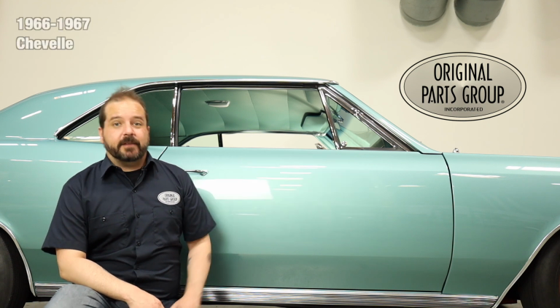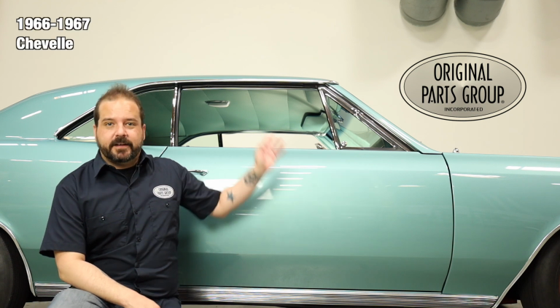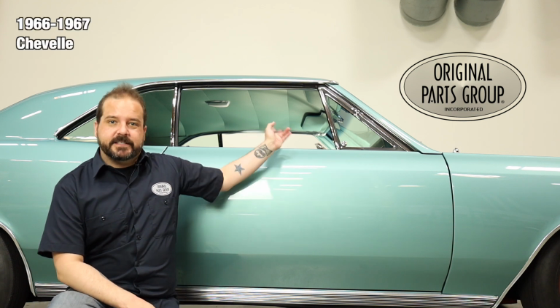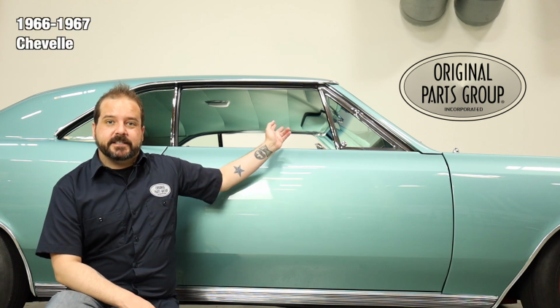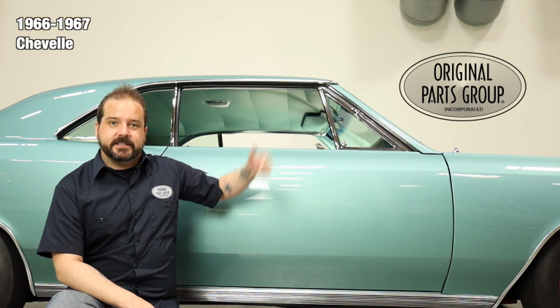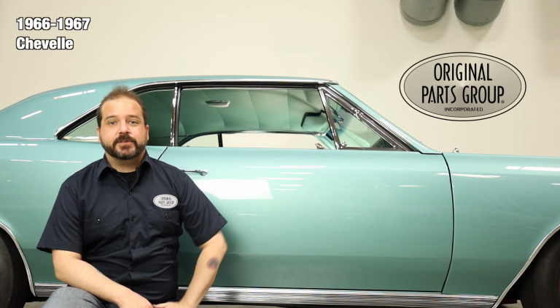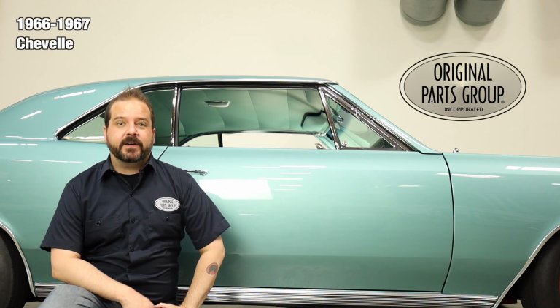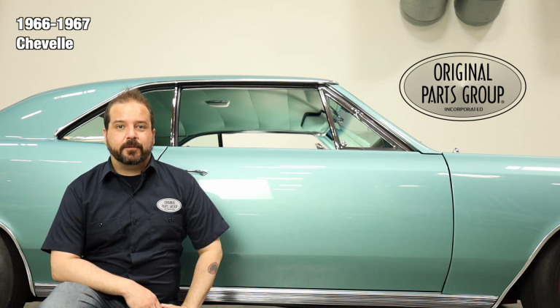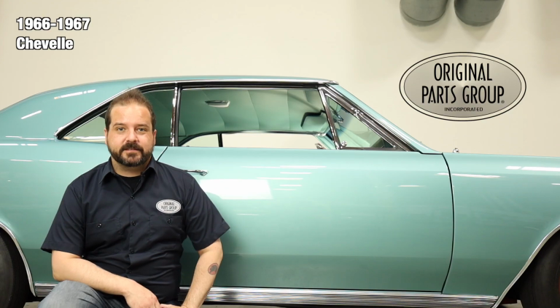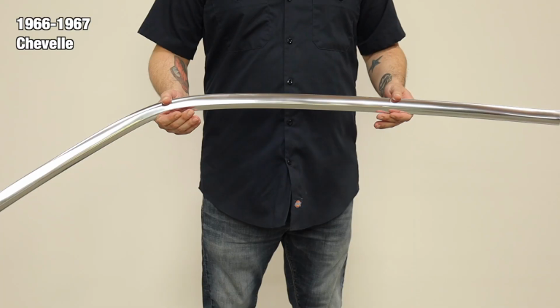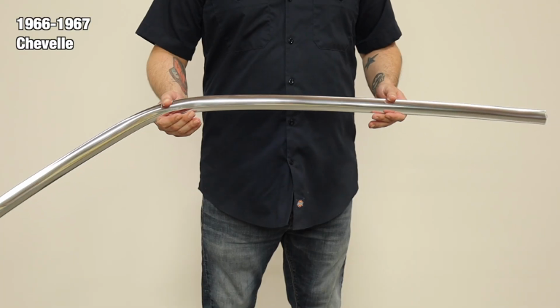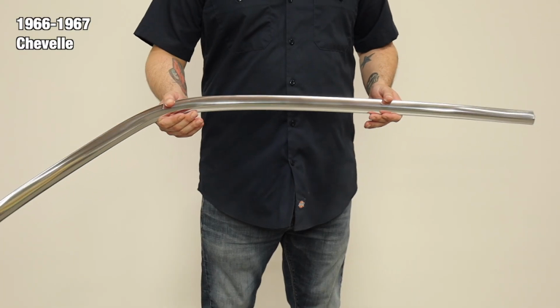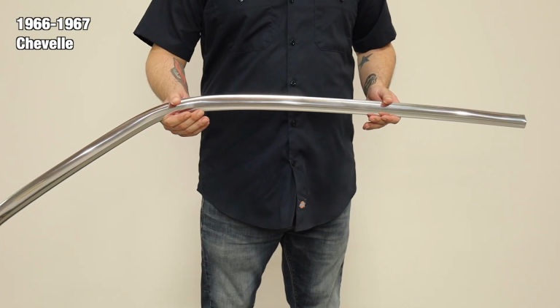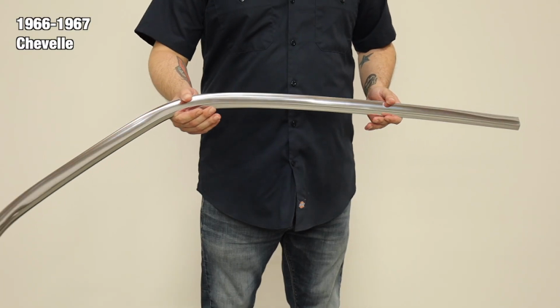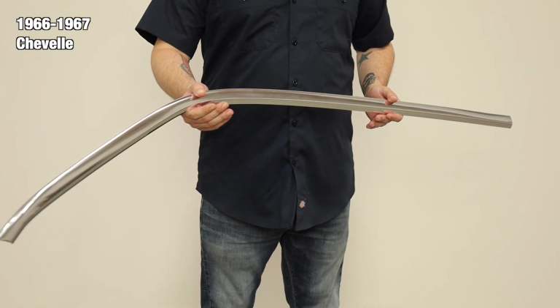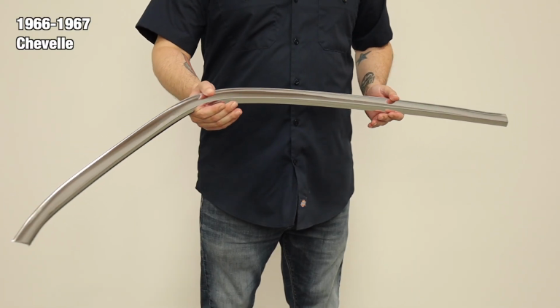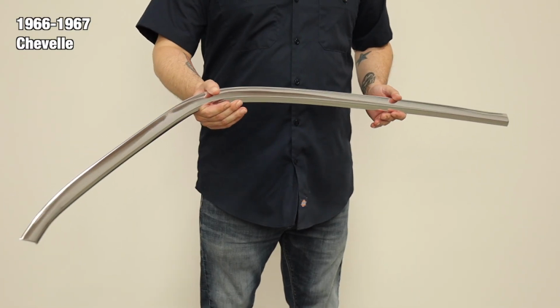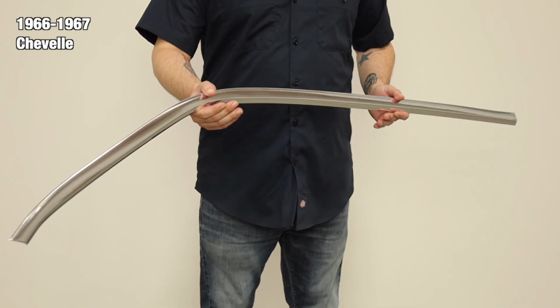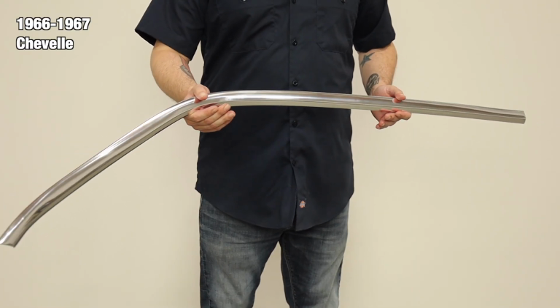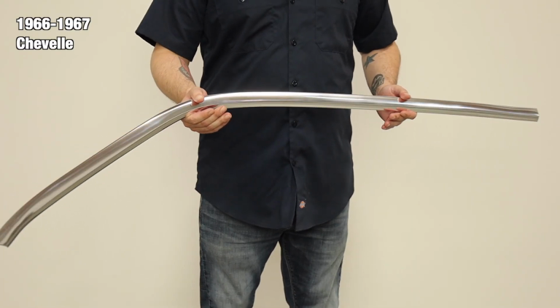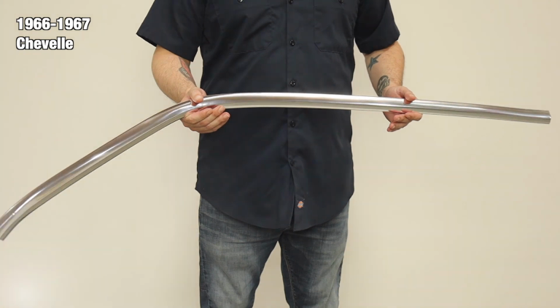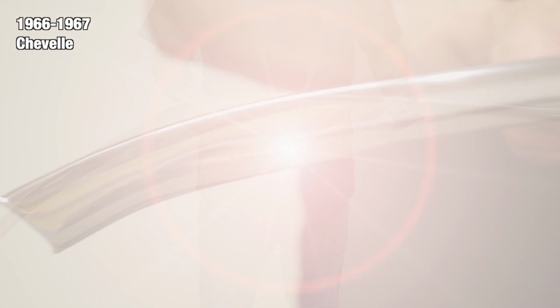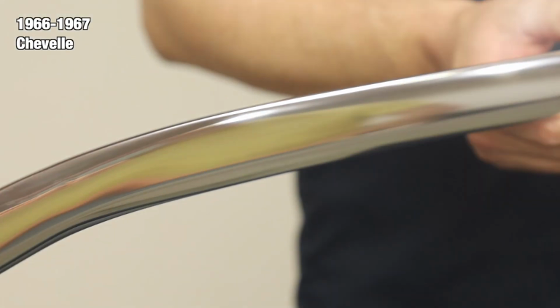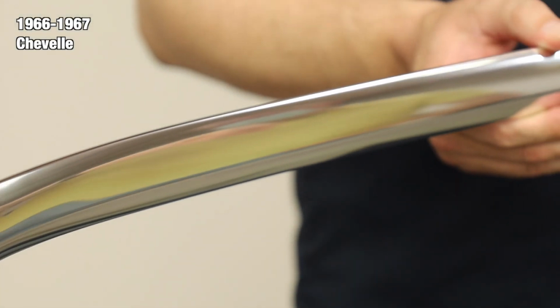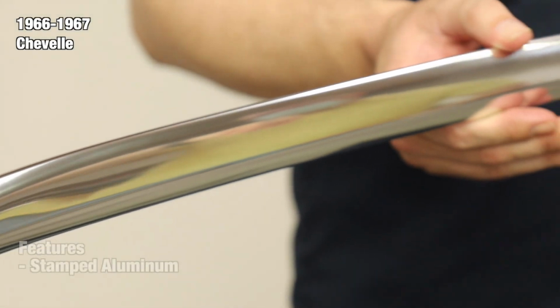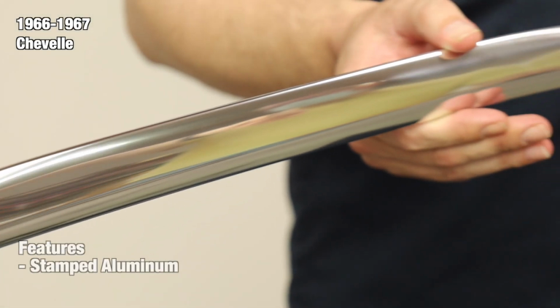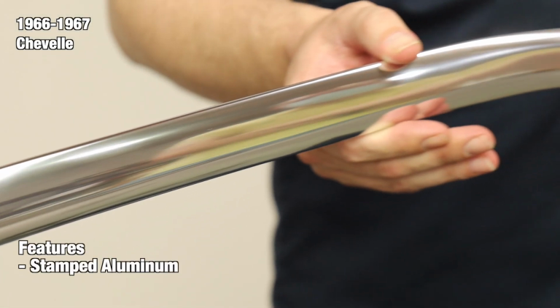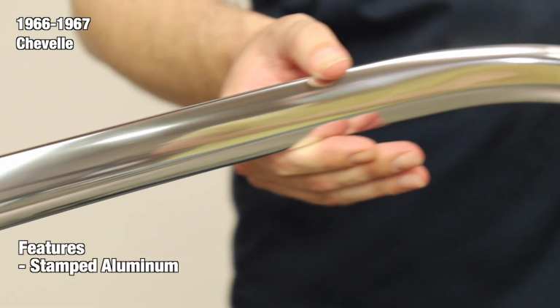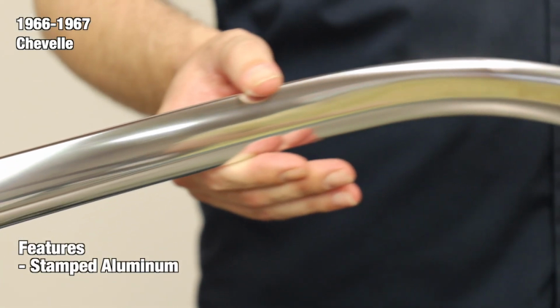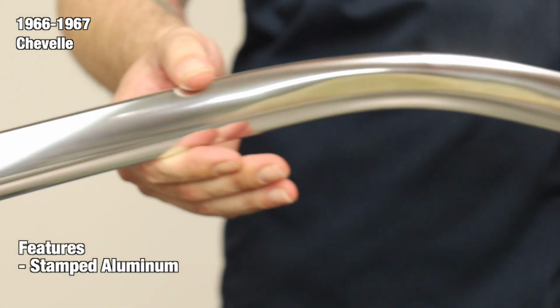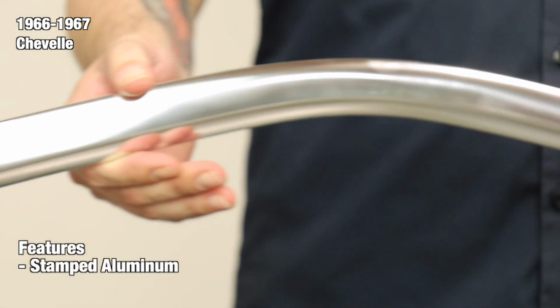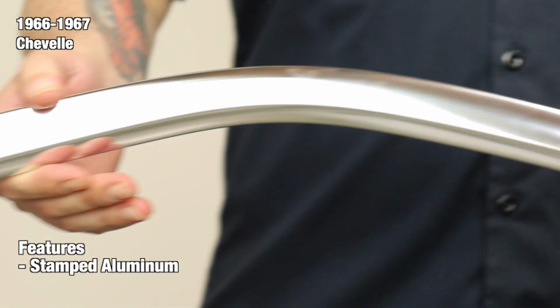Today we're gonna be looking at our 1966 and '67 Chevelle headliner moldings. These are an exact reproduction of the original and include the interior side upper chrome trim for Chevelle coupes. Manufactured from stamped aluminum, we use case-hardened steel tooling for authenticity of every part.